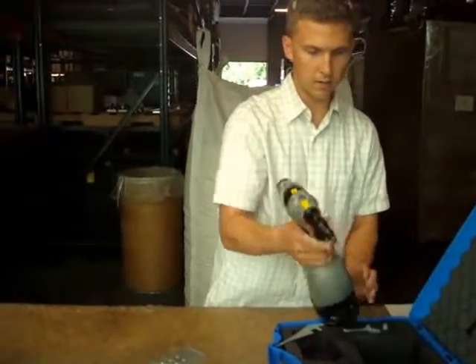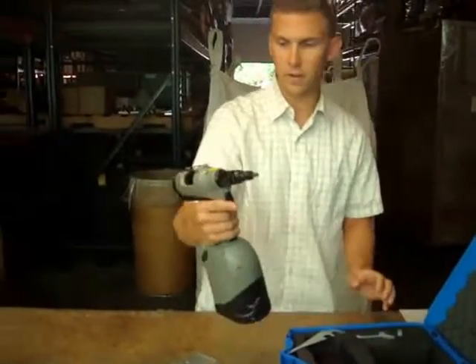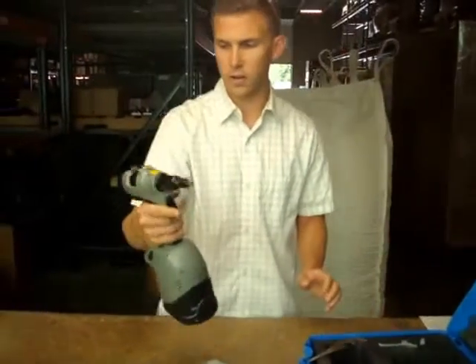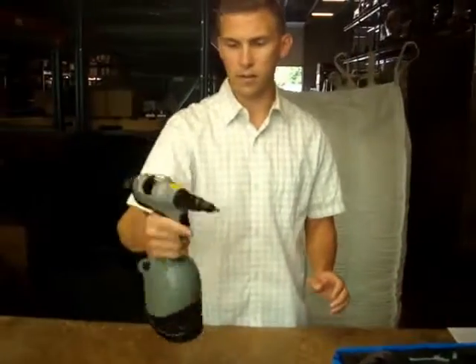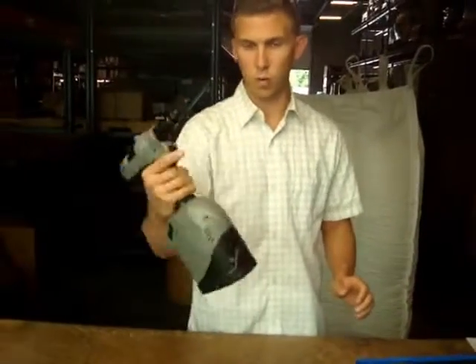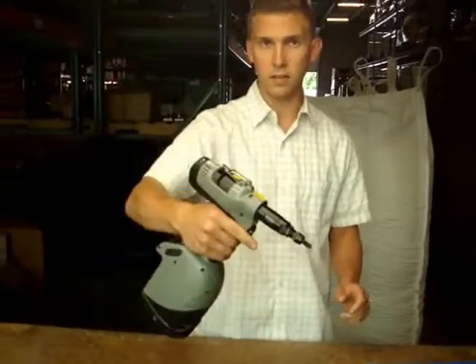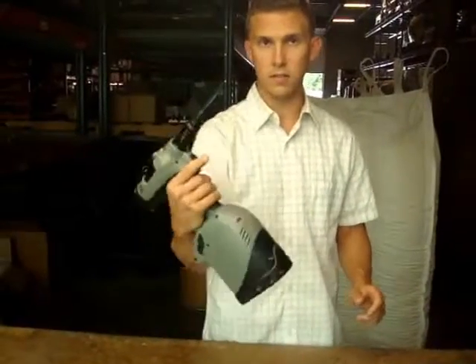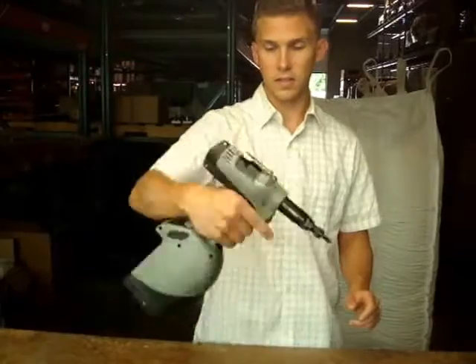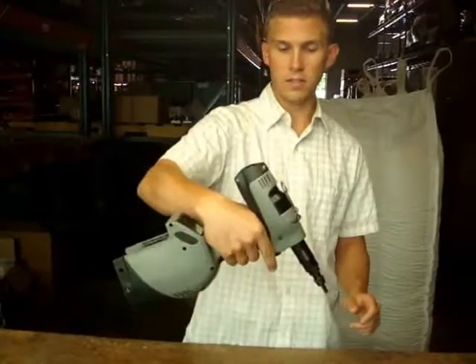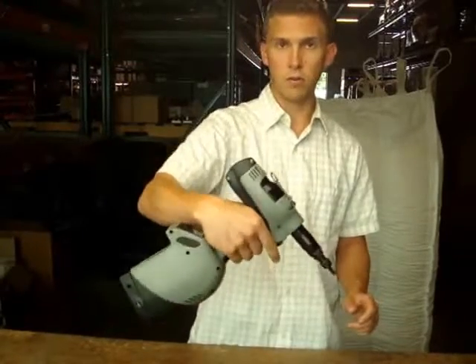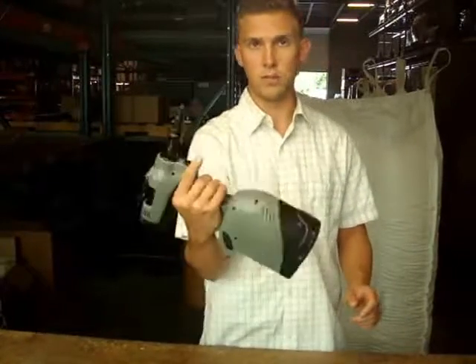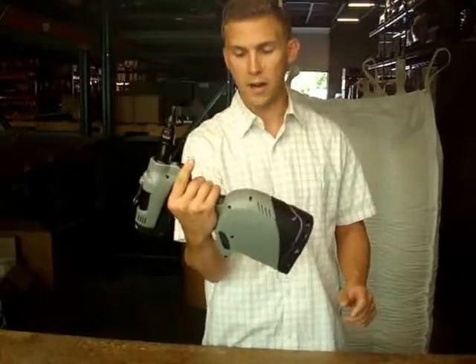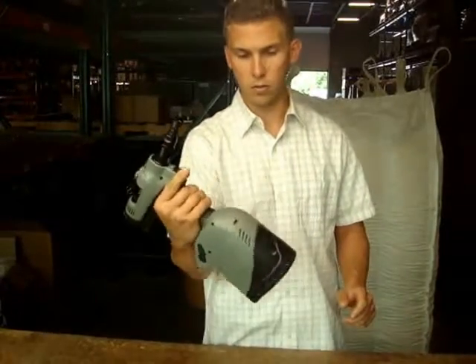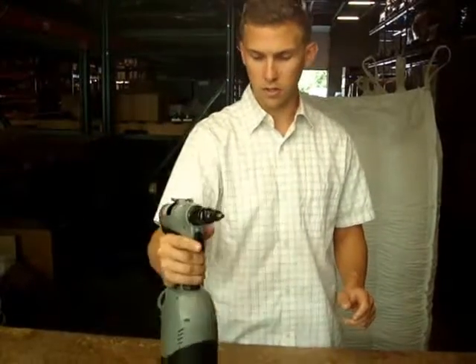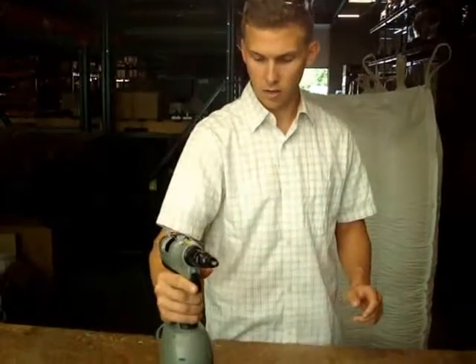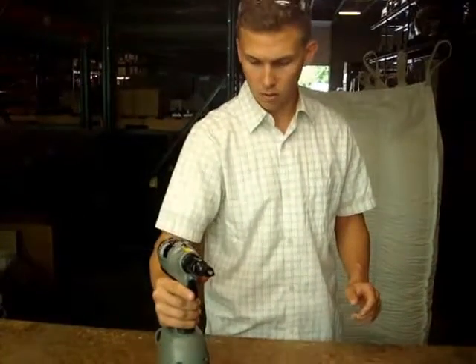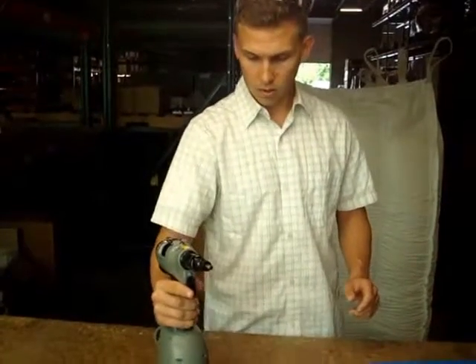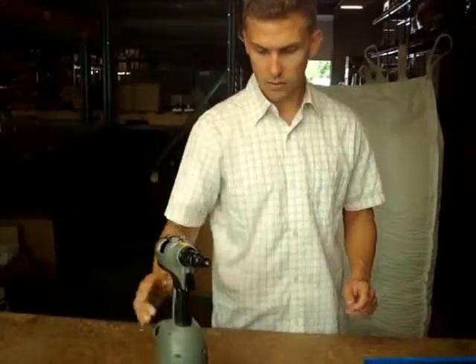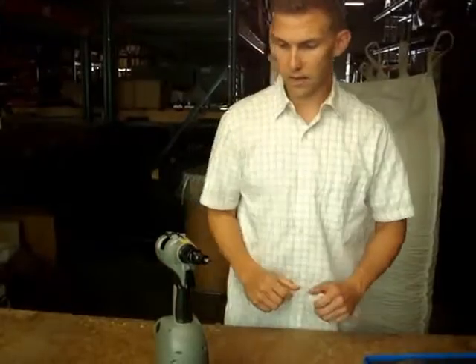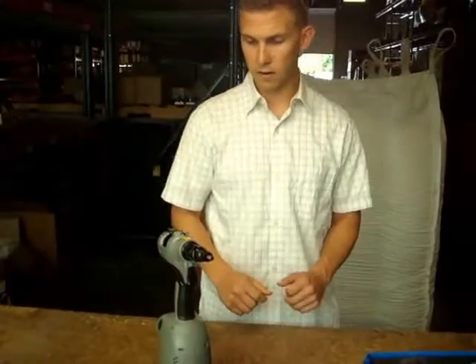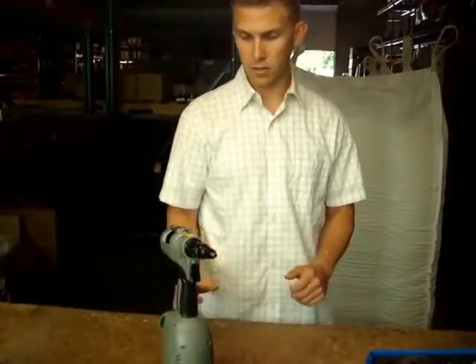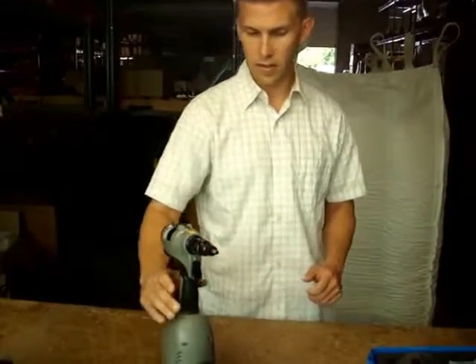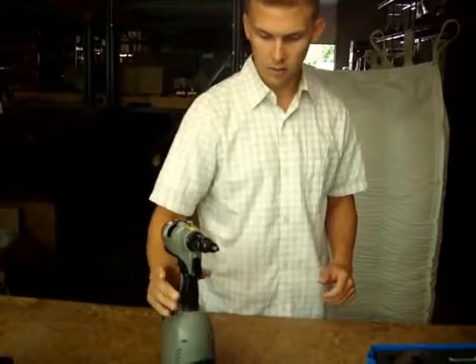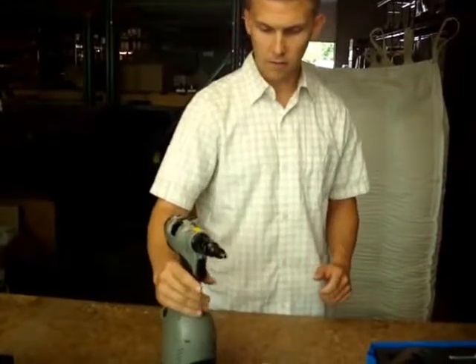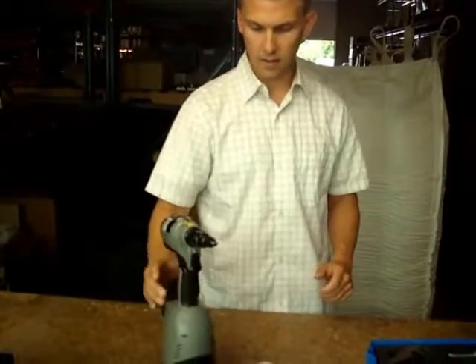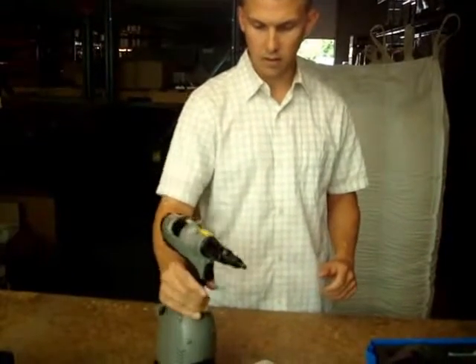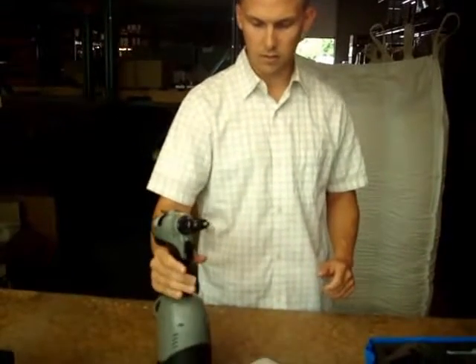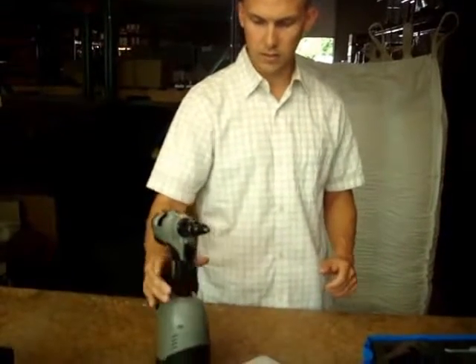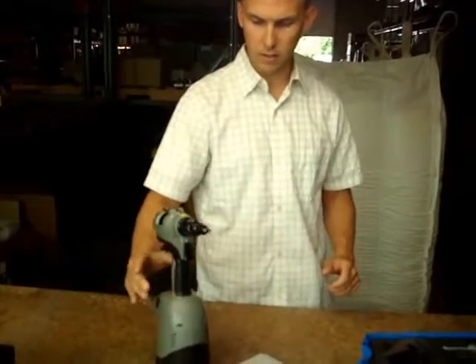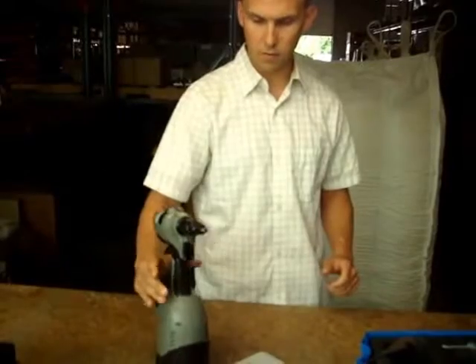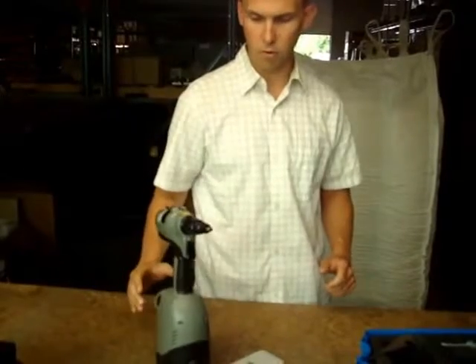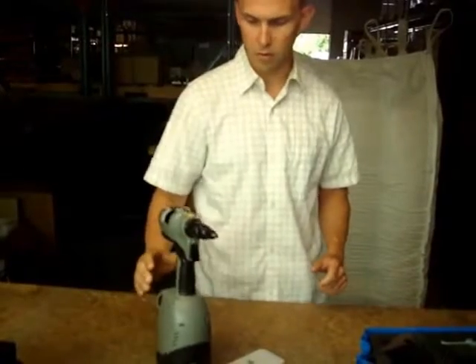It is very ergonomic and well balanced. It doesn't want to tip forward too much or backwards too much. It will also stand by itself comfortably, and even if you knock it, it wants to recenter itself — it won't tip forward or backwards.